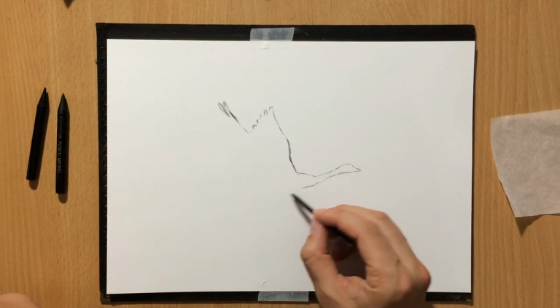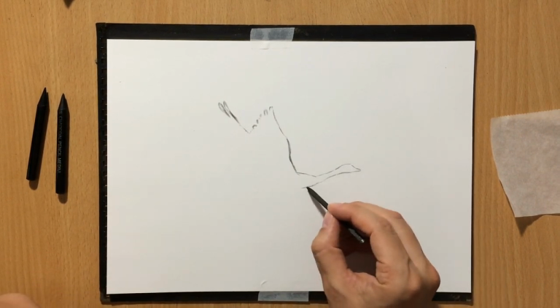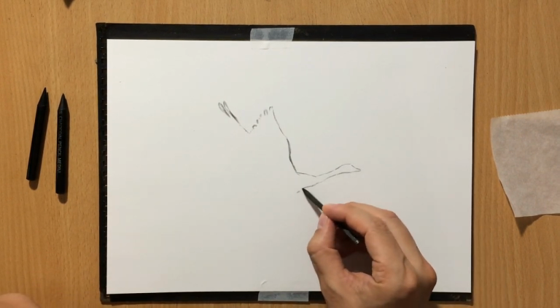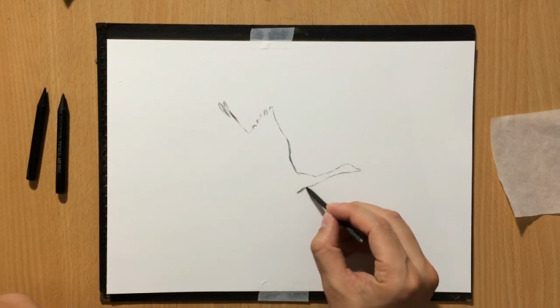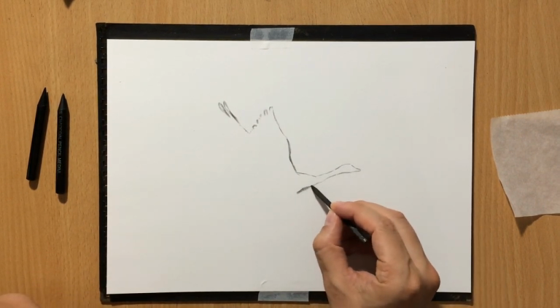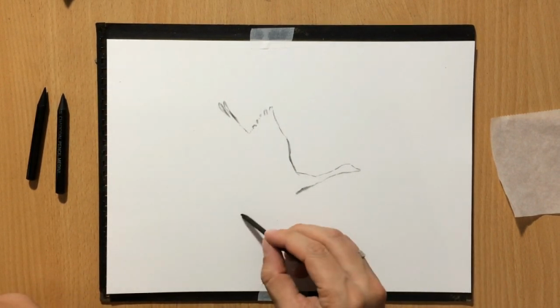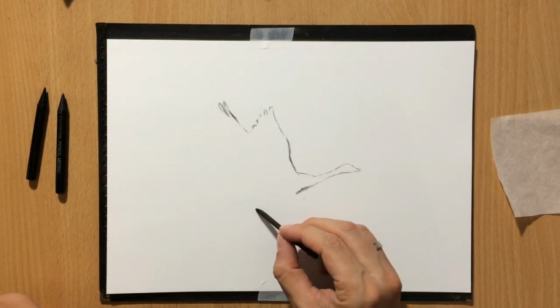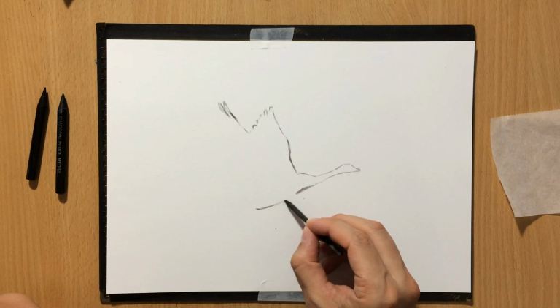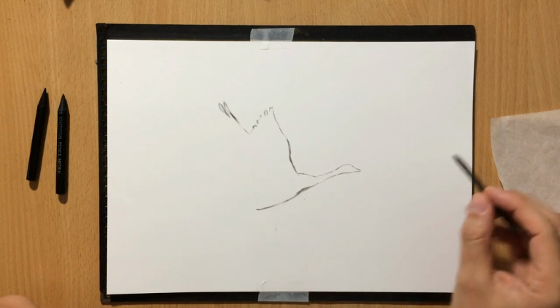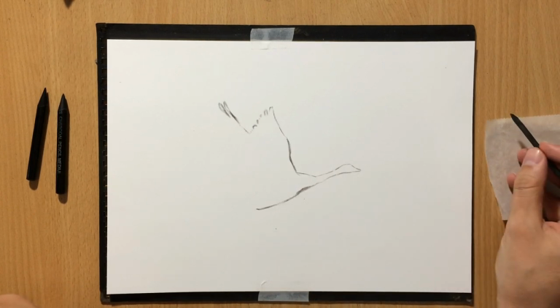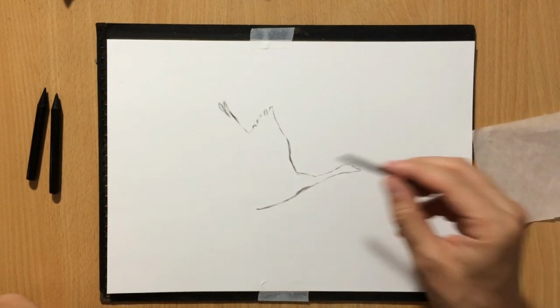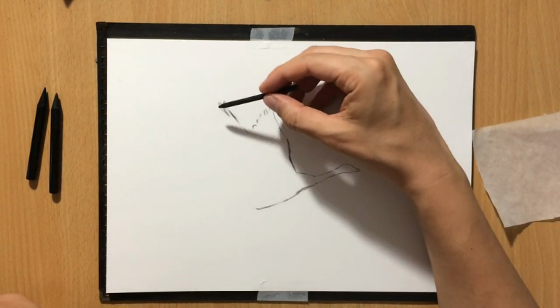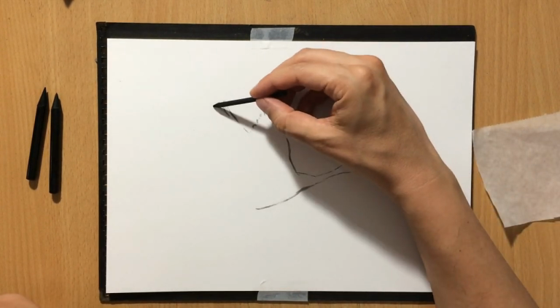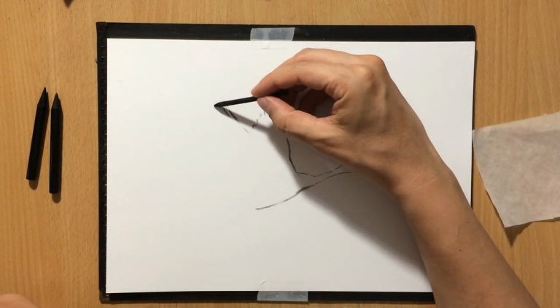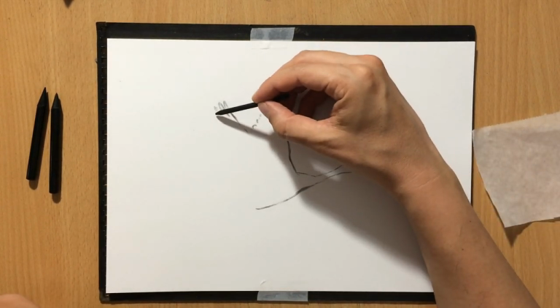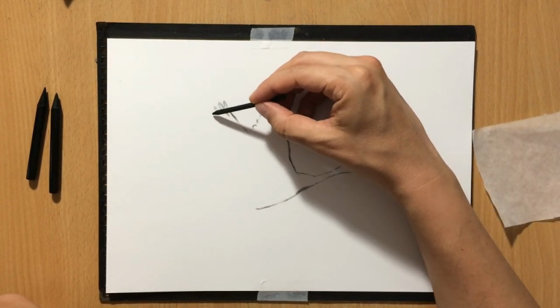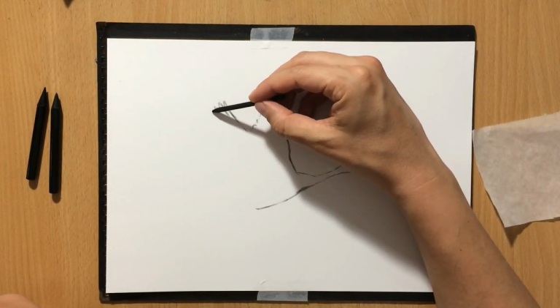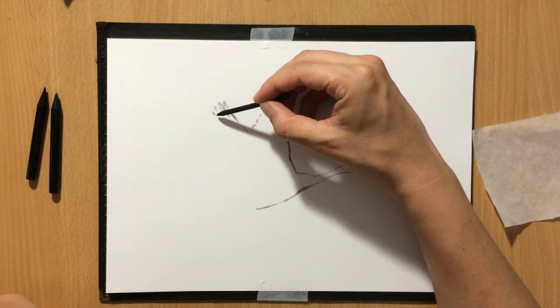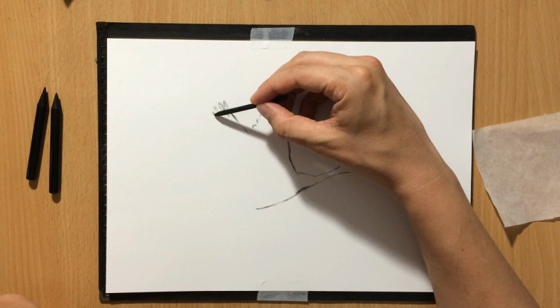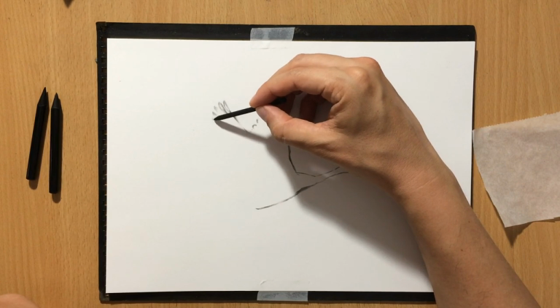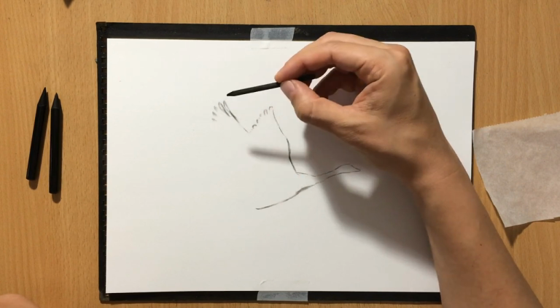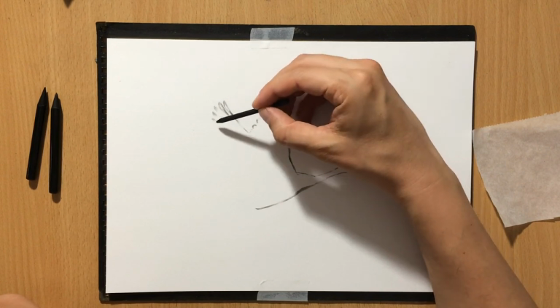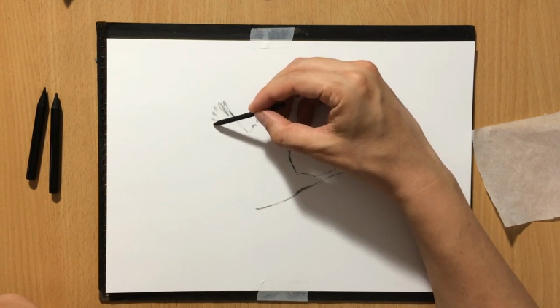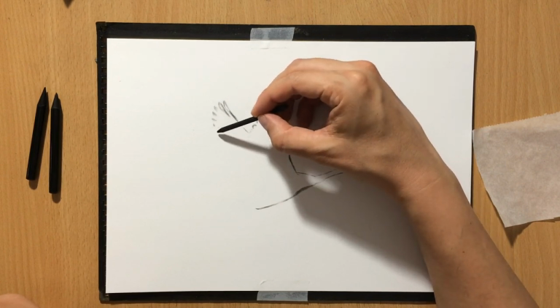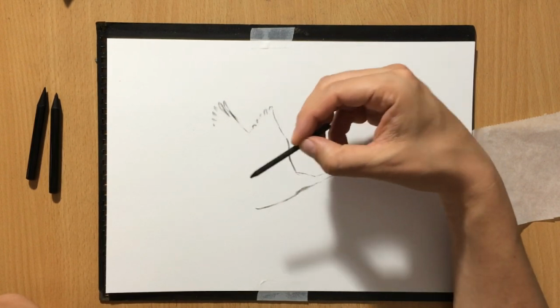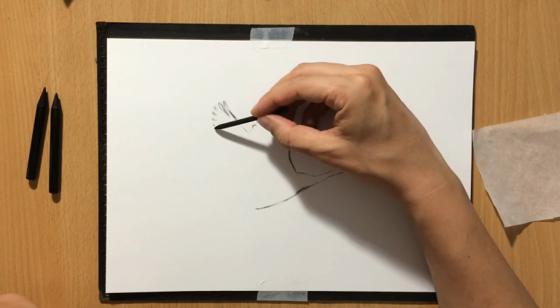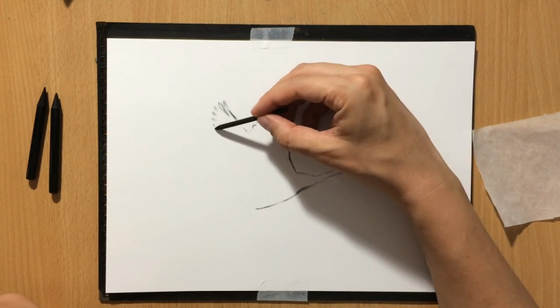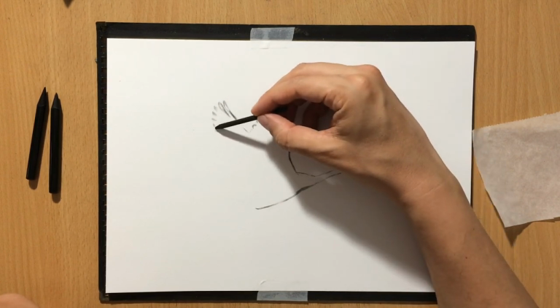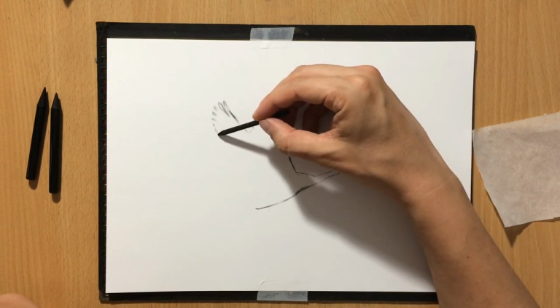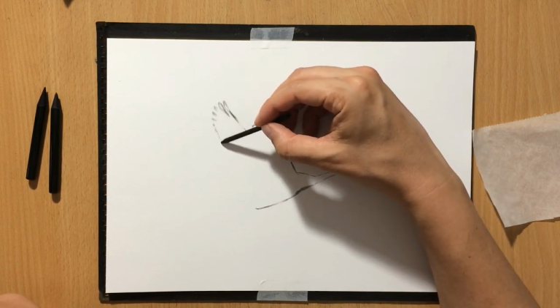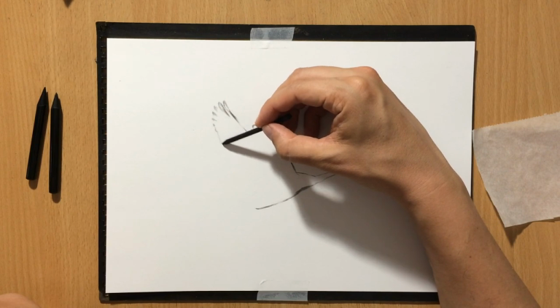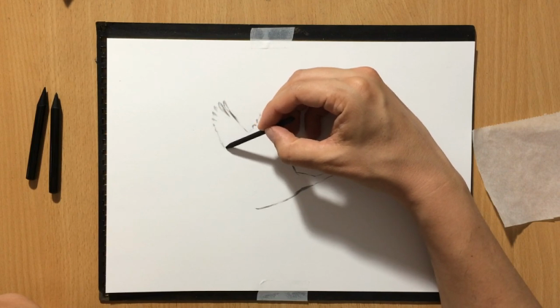you can hear me talking about some important concepts like edges, contrasts and things like that. I'll put a link in the description and the end screen as well.